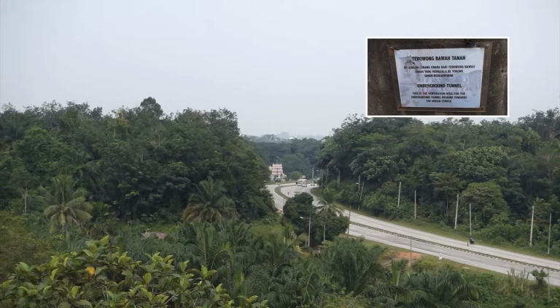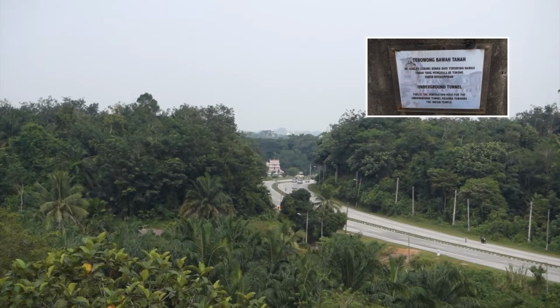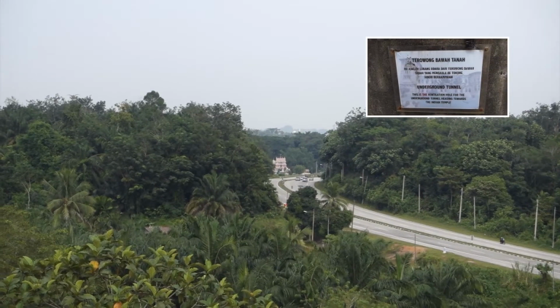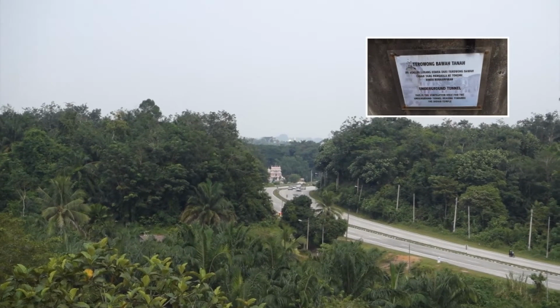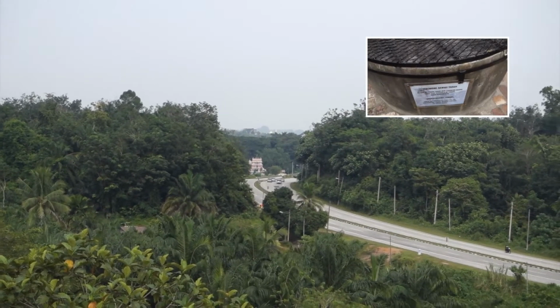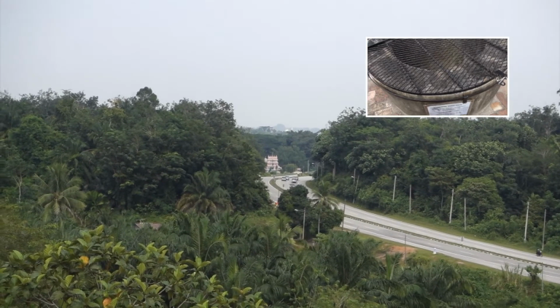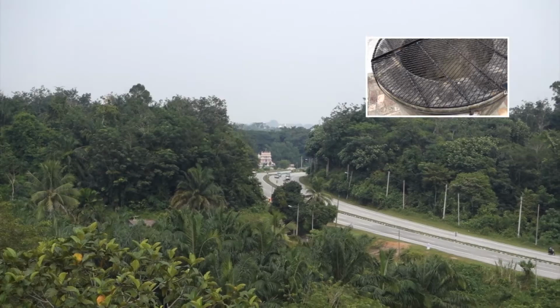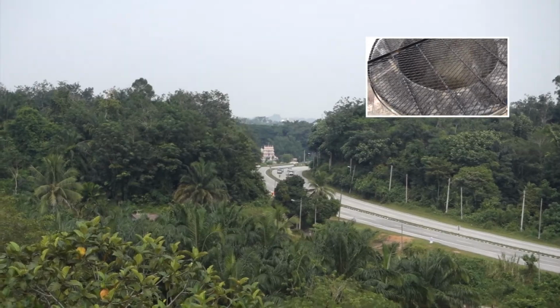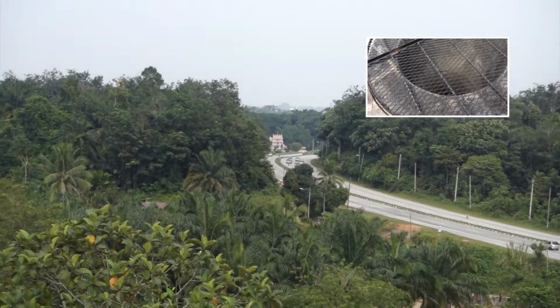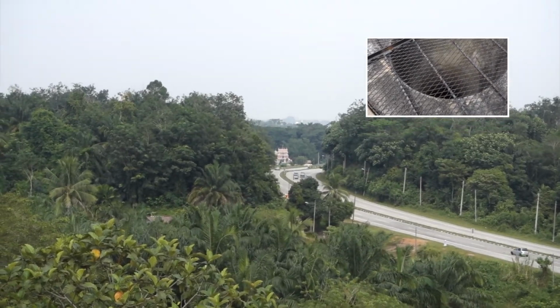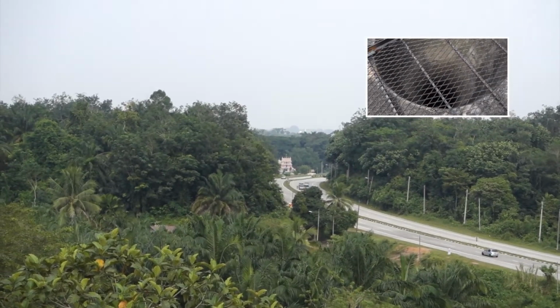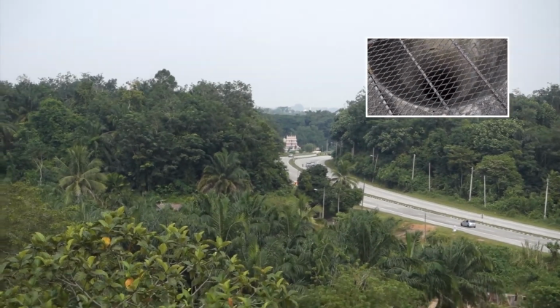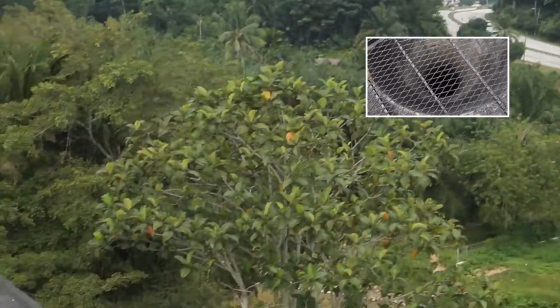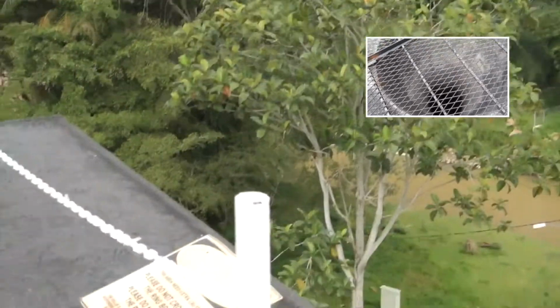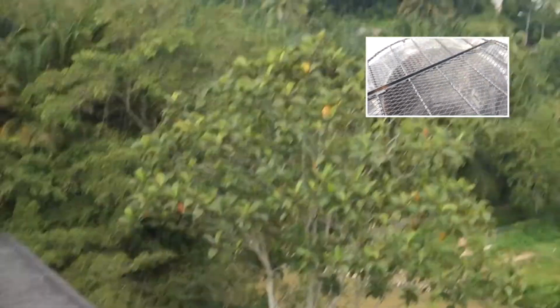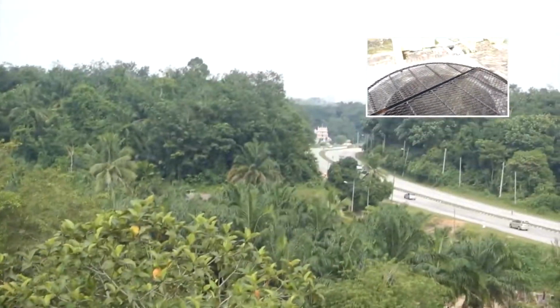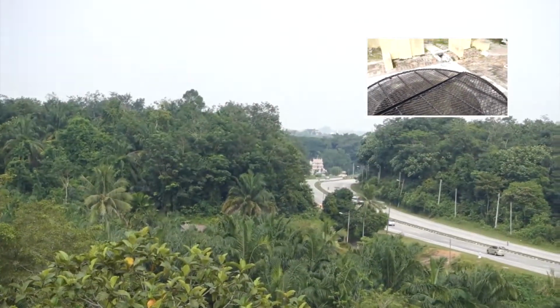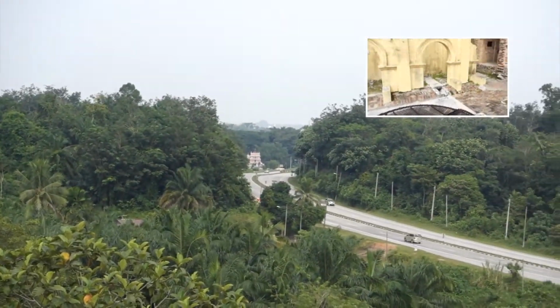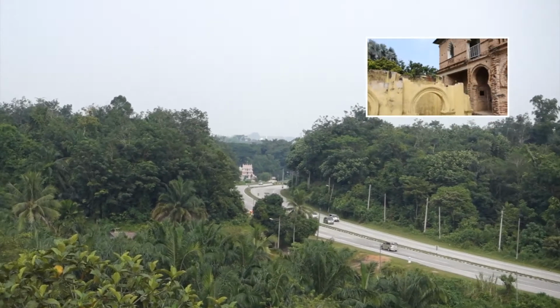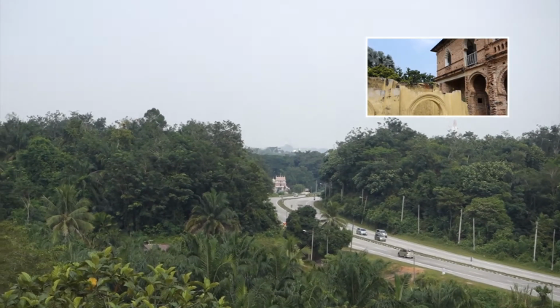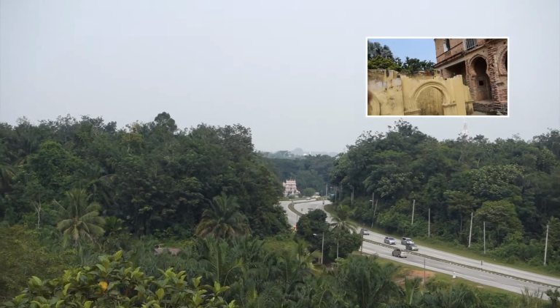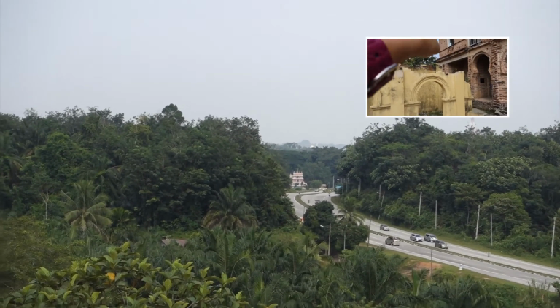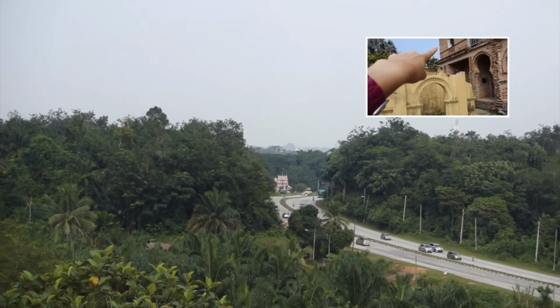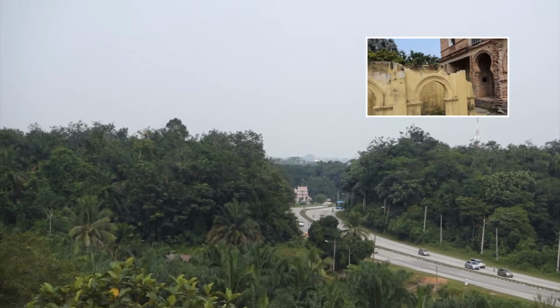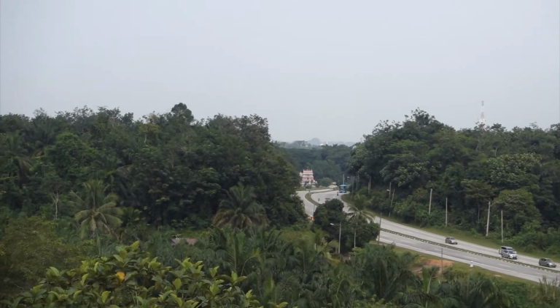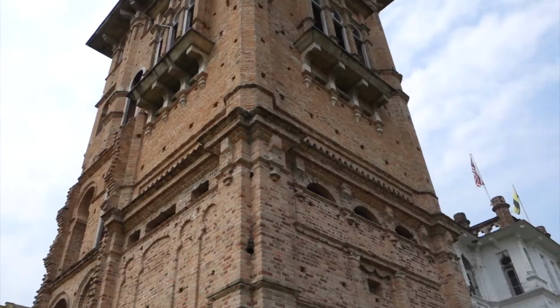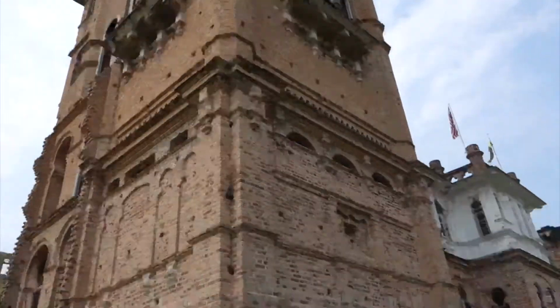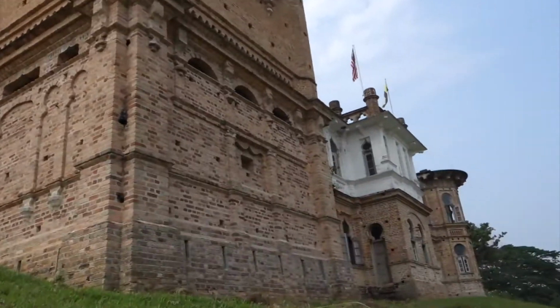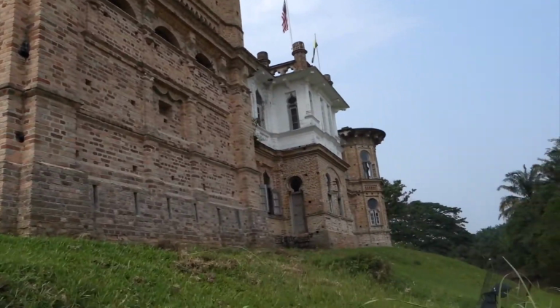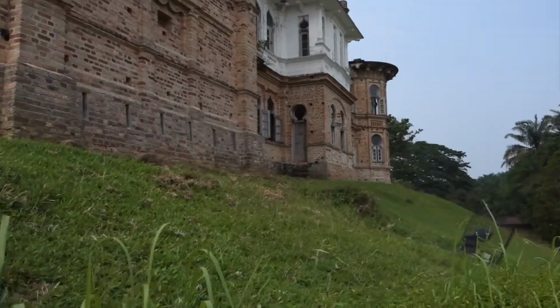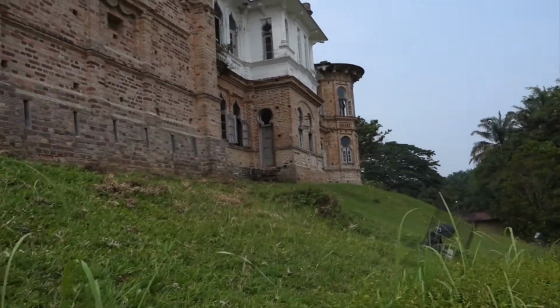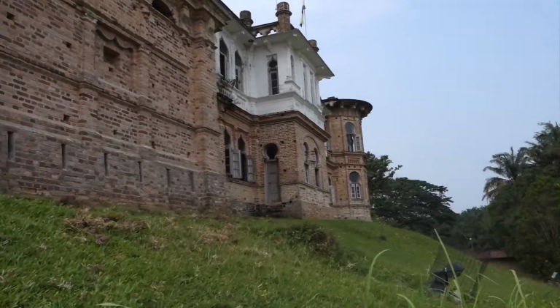Guys, that temple there — you know where there was like a well downstairs? It may be a tunnel that reaches there. Like the well, I mean. We're going to say goodbye to the castle.